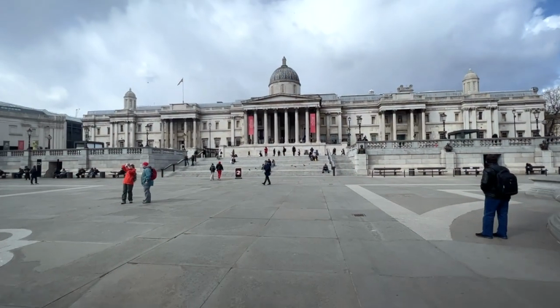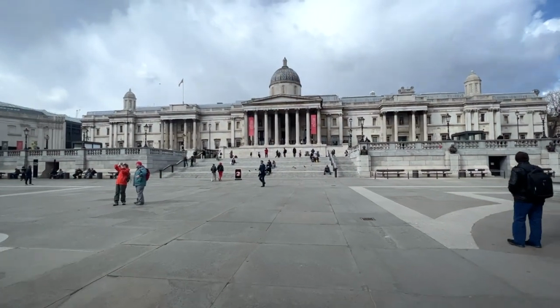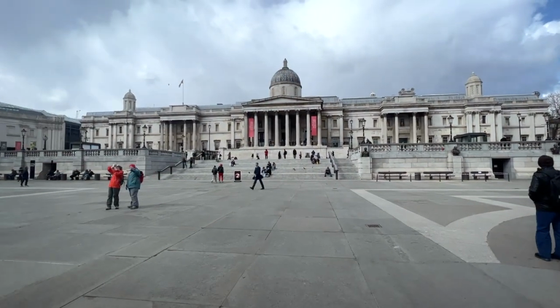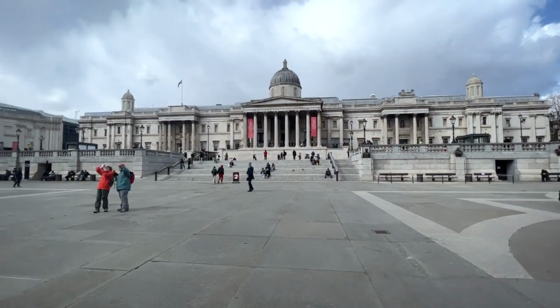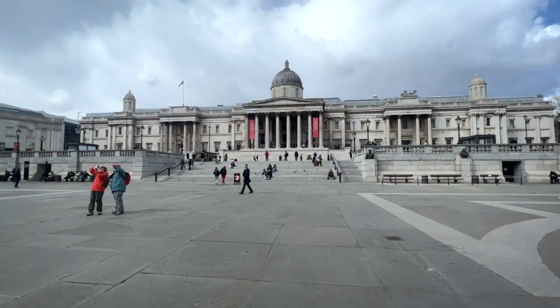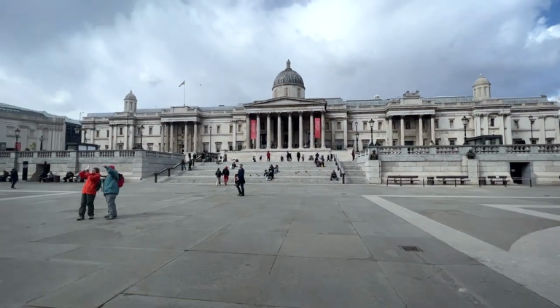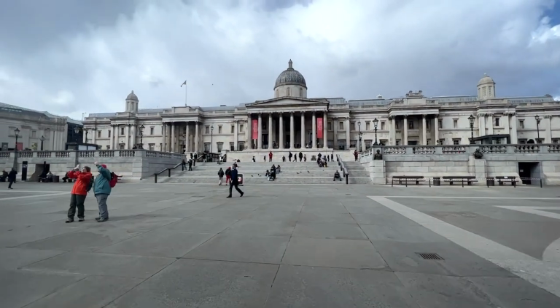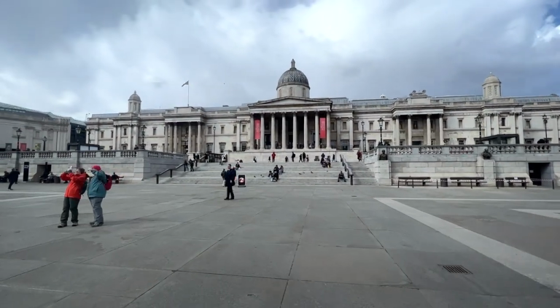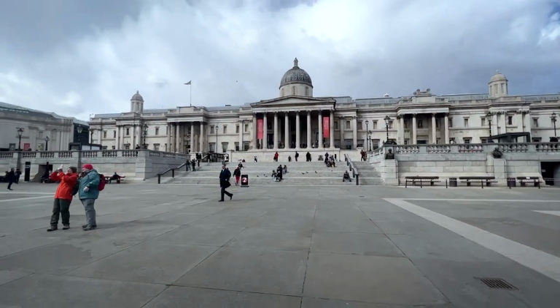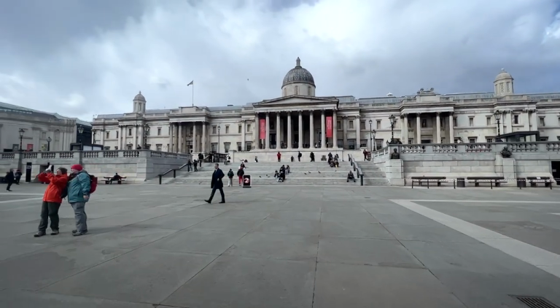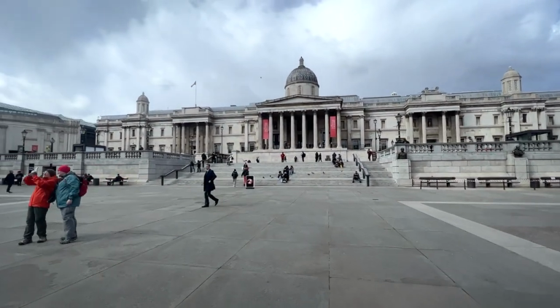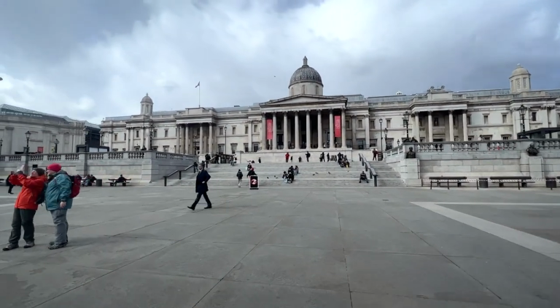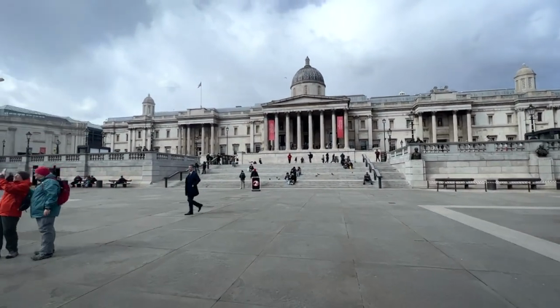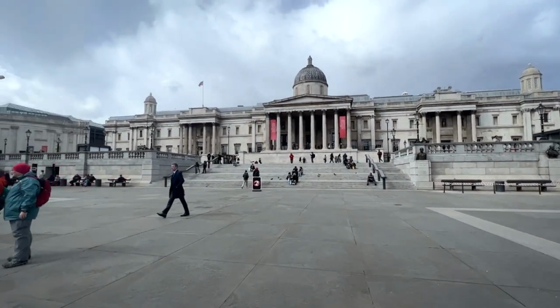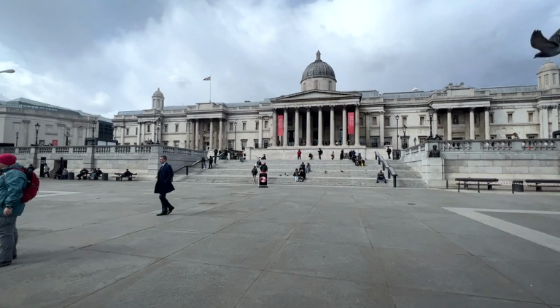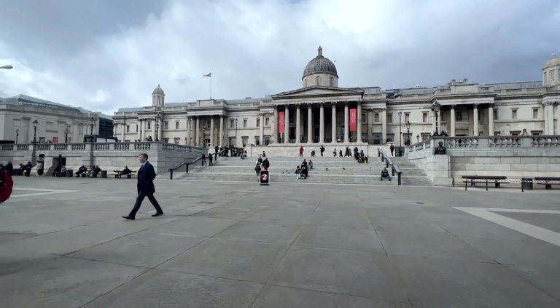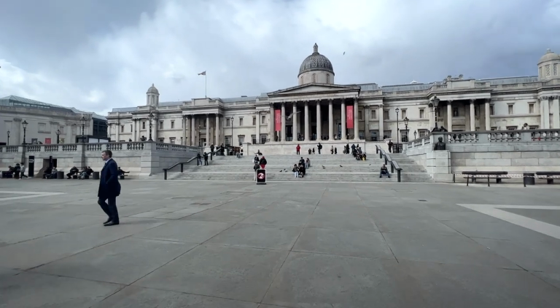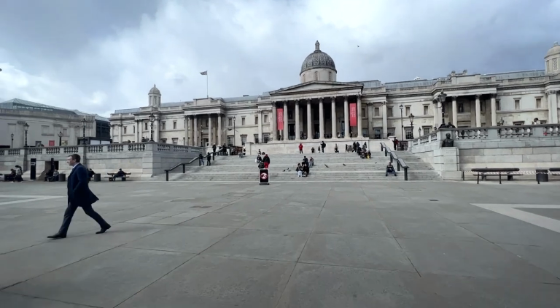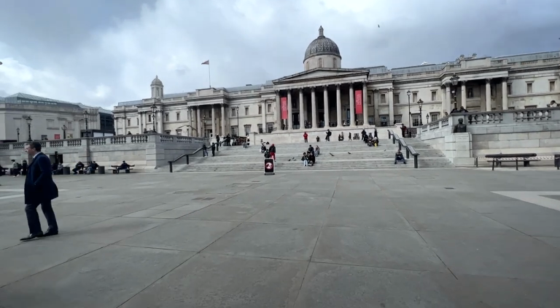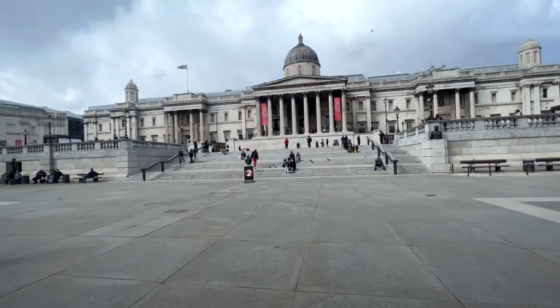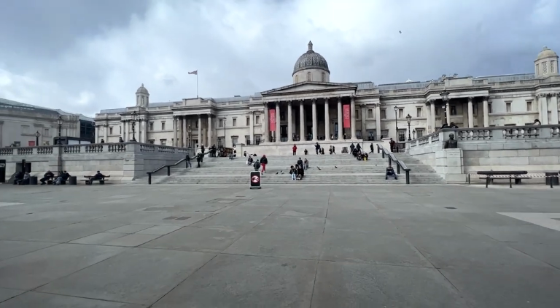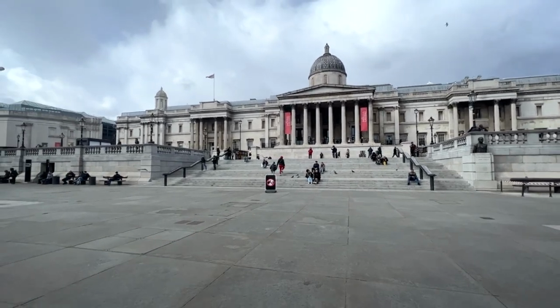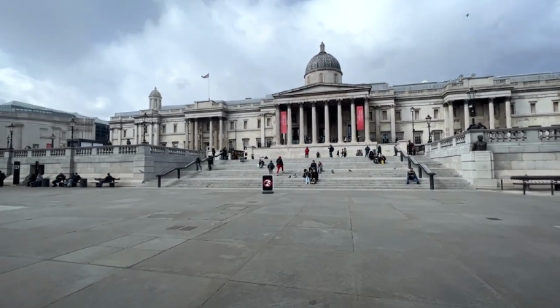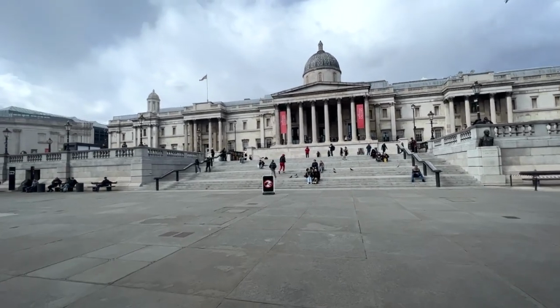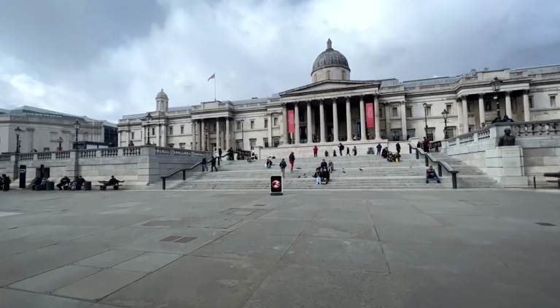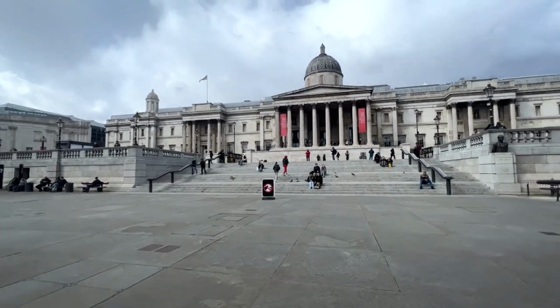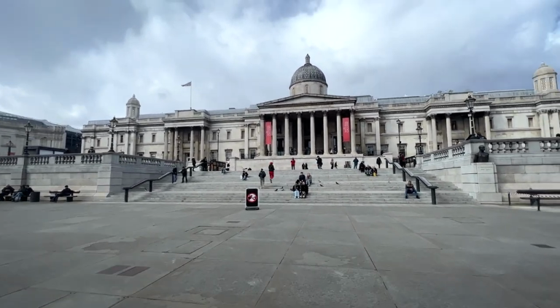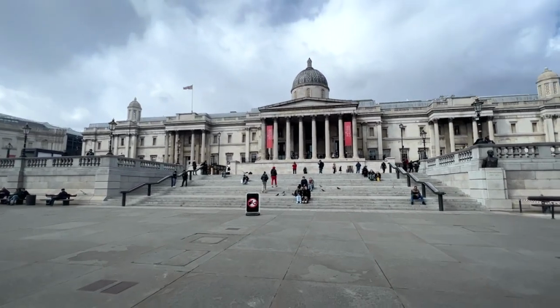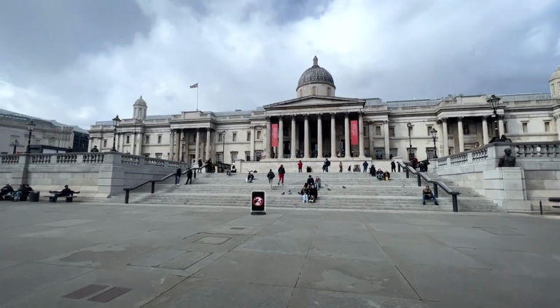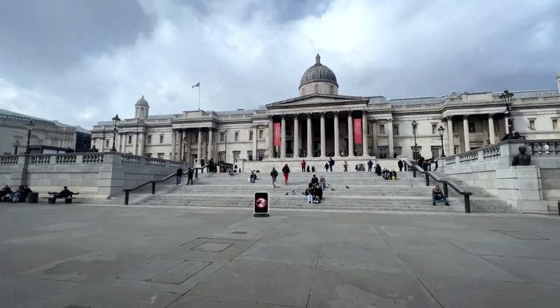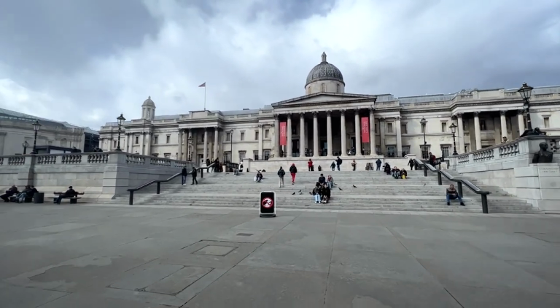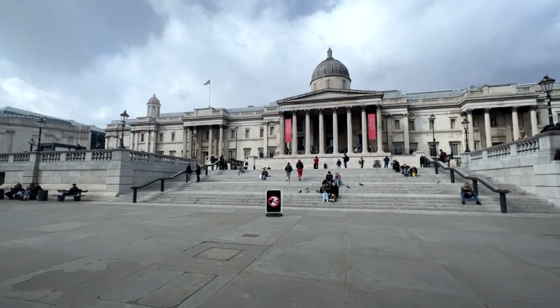I had a free hour on this last free day in London, and I thought — what better to do than go to the National Gallery.